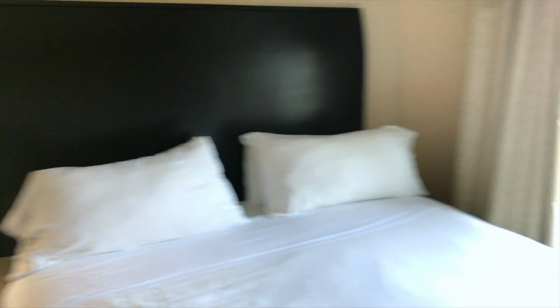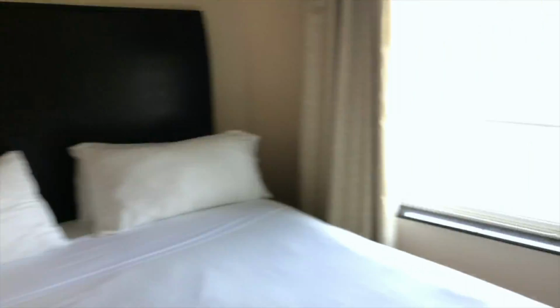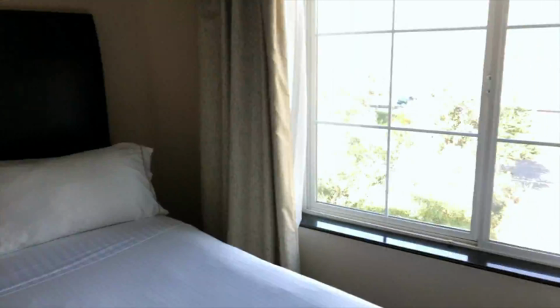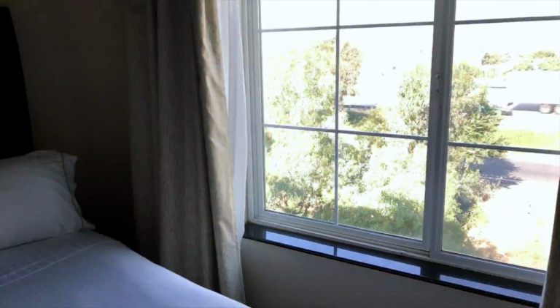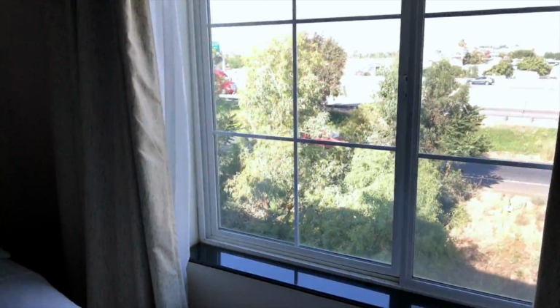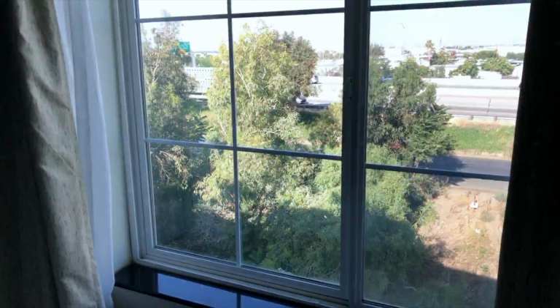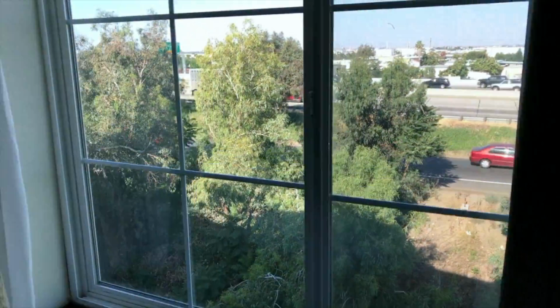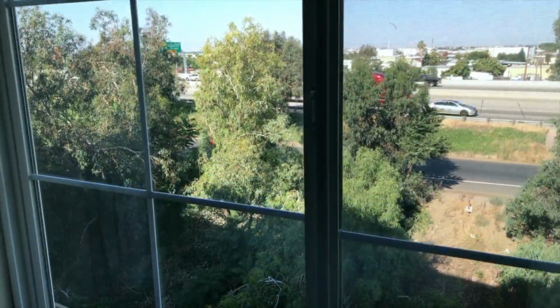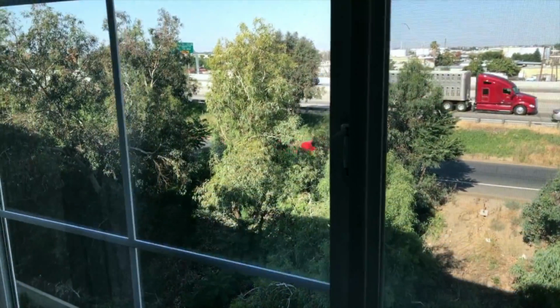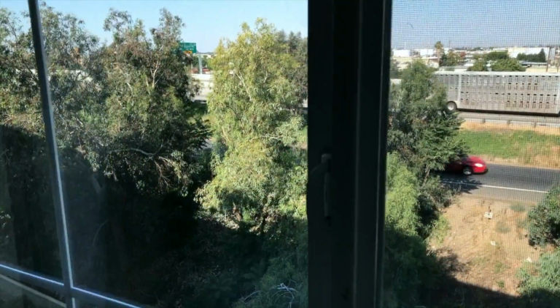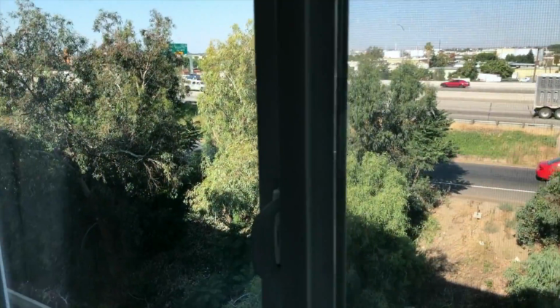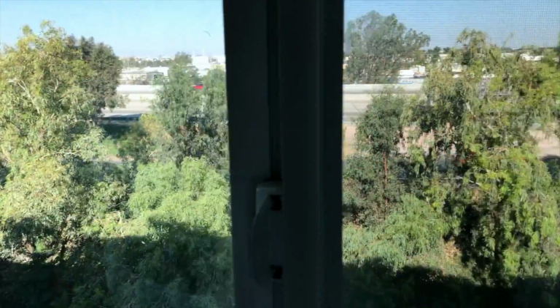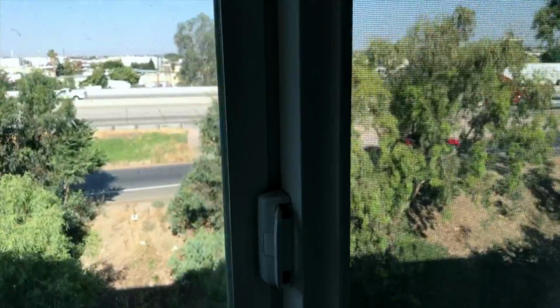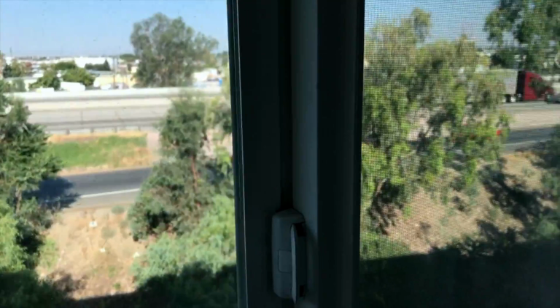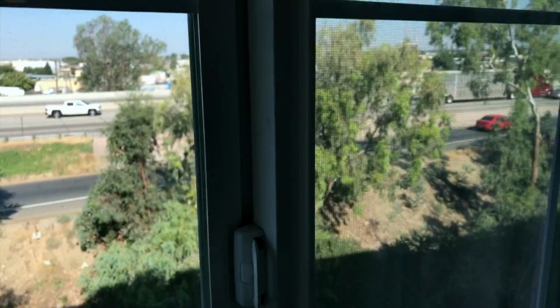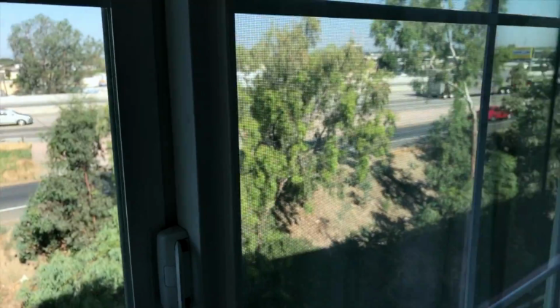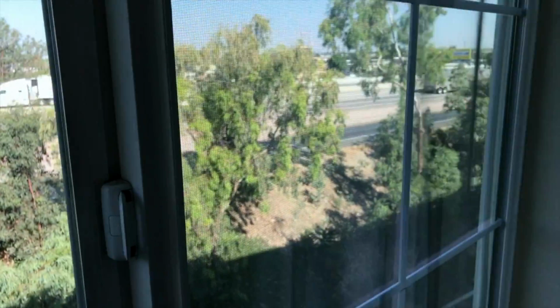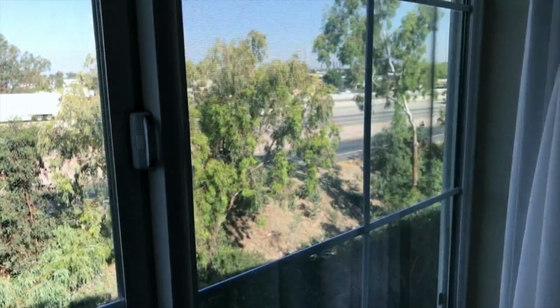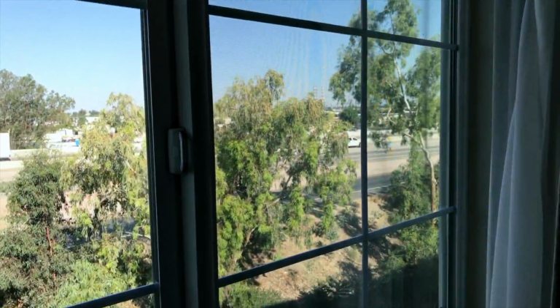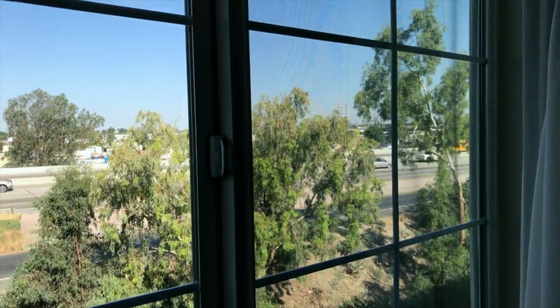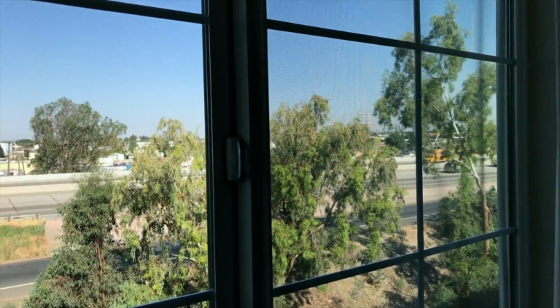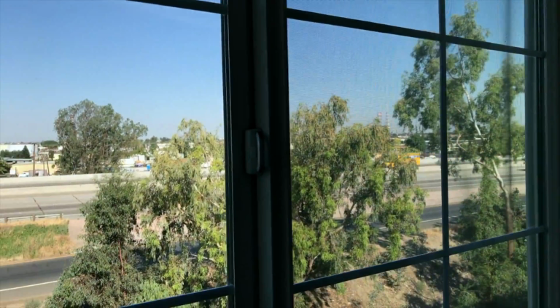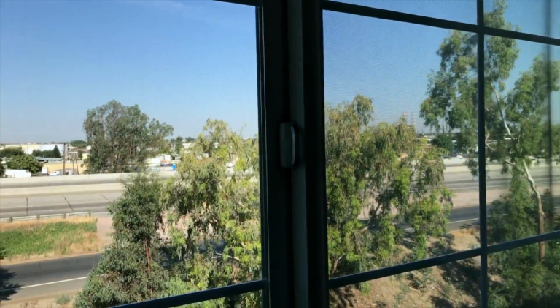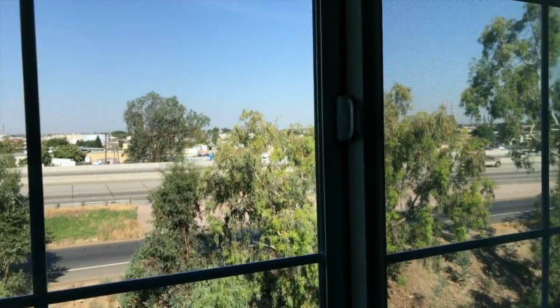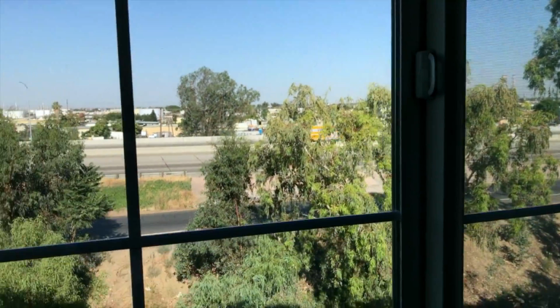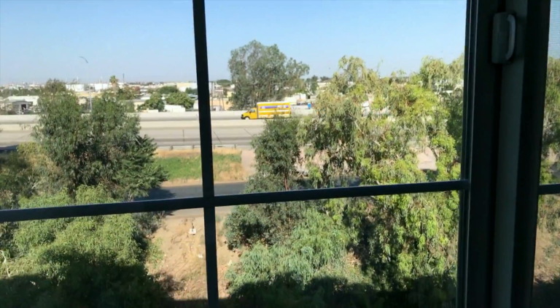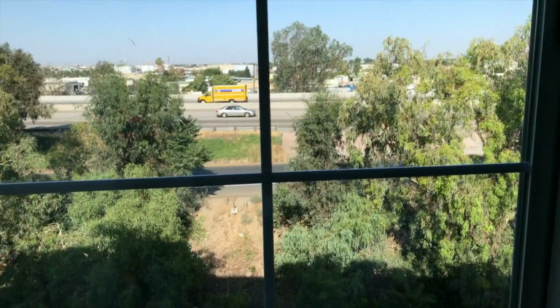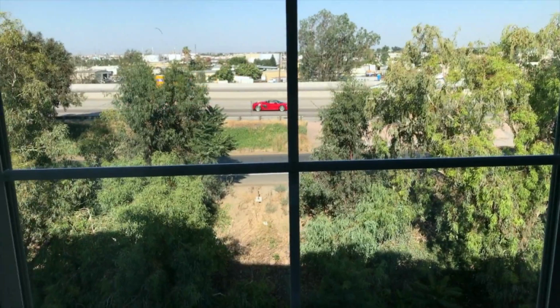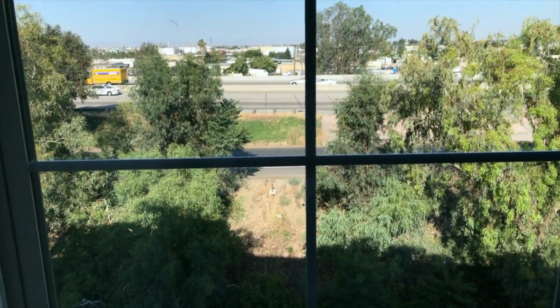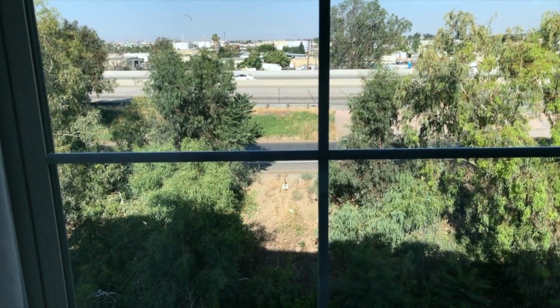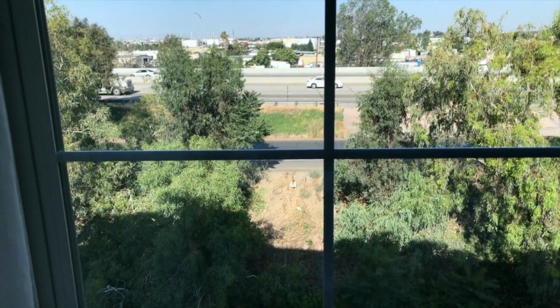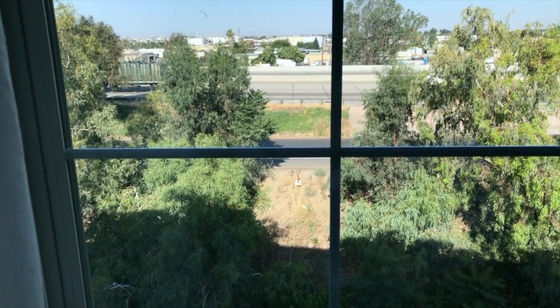We're facing the main road so it's noisy. Had we not been absolutely exhausted I may have asked to go to the other side of the hotel, but once the air-con and the ceiling fans are on it actually drowns it out.